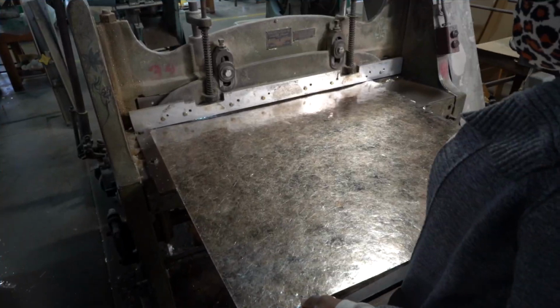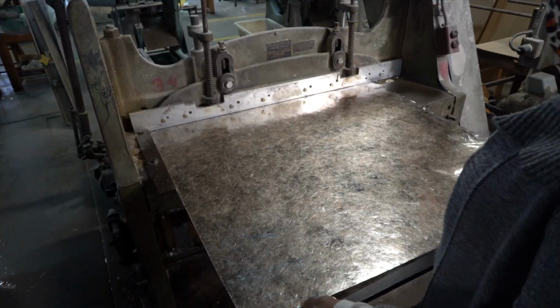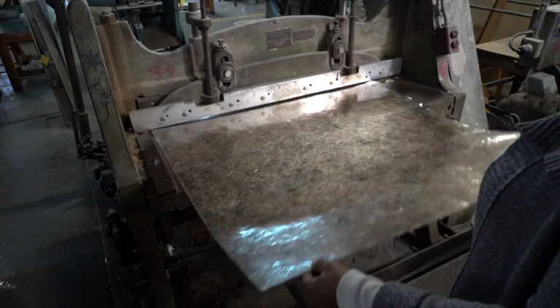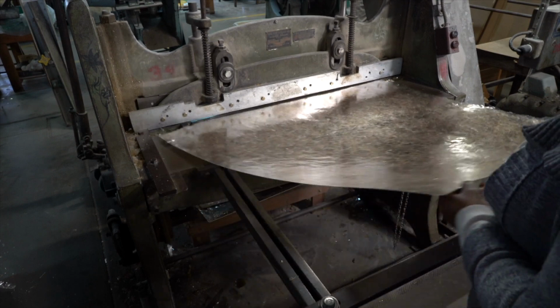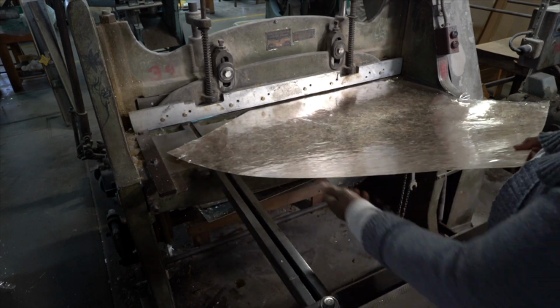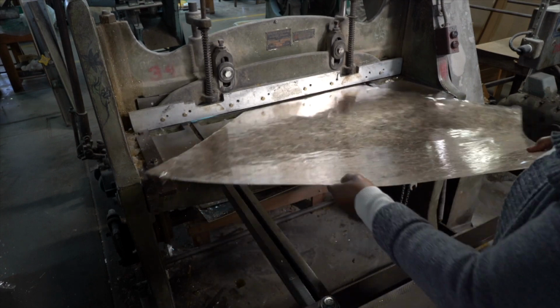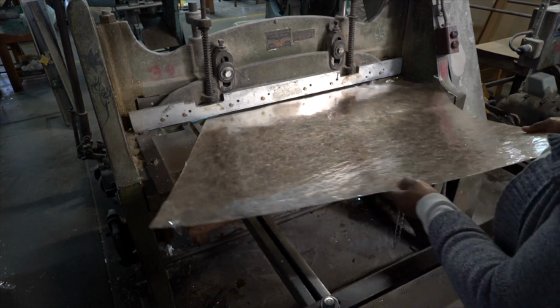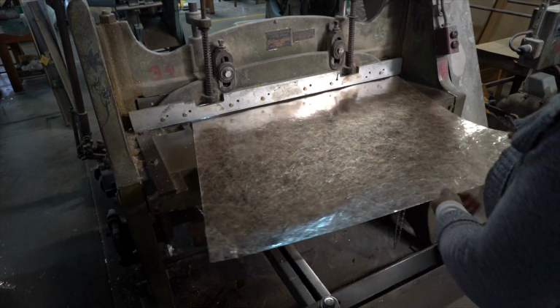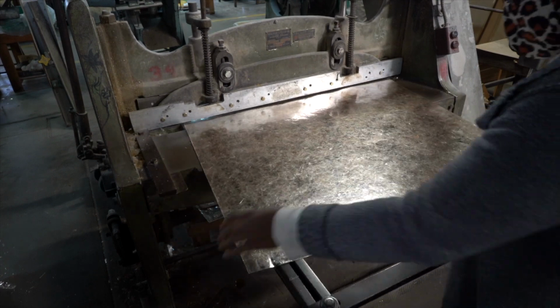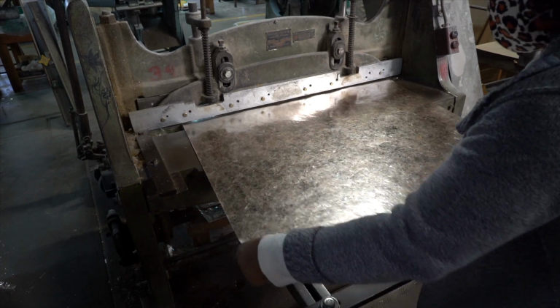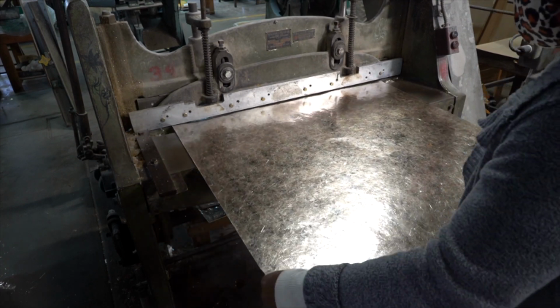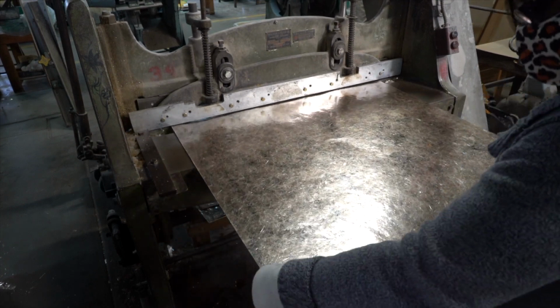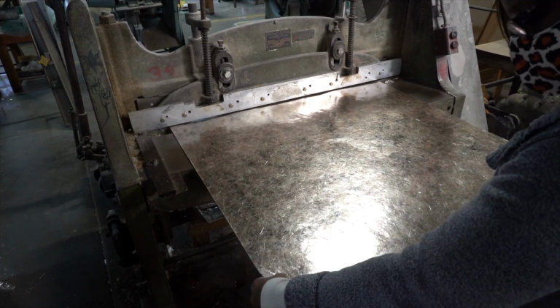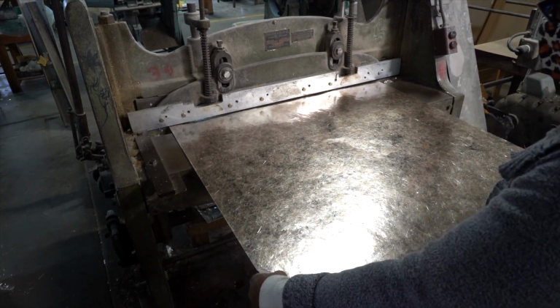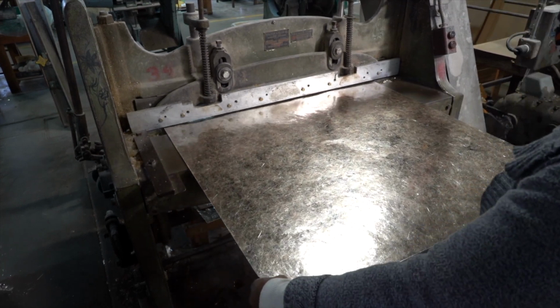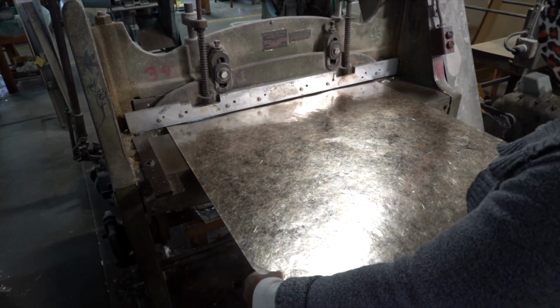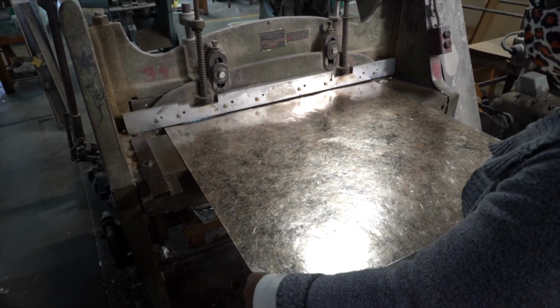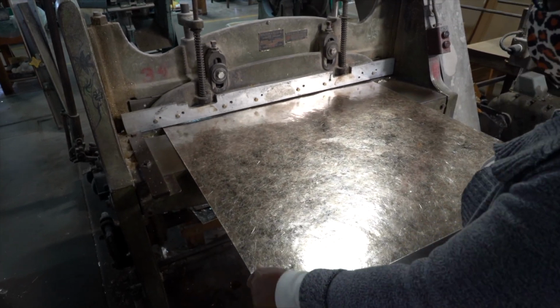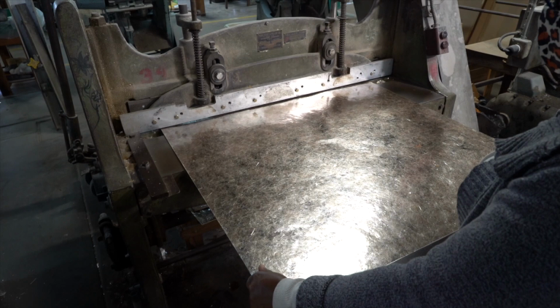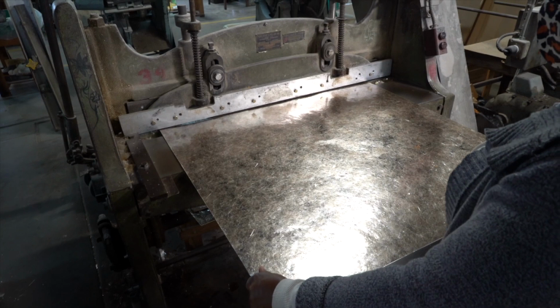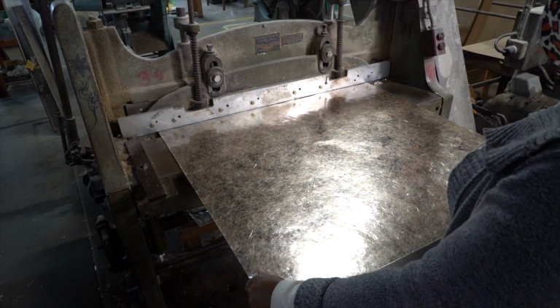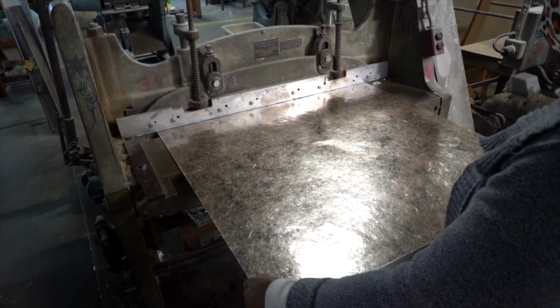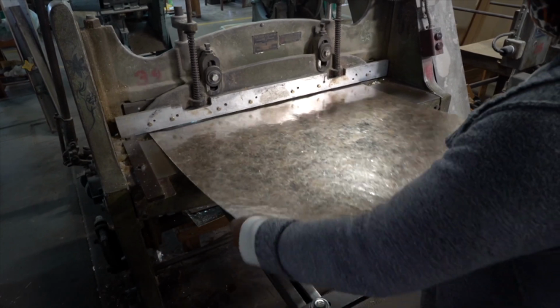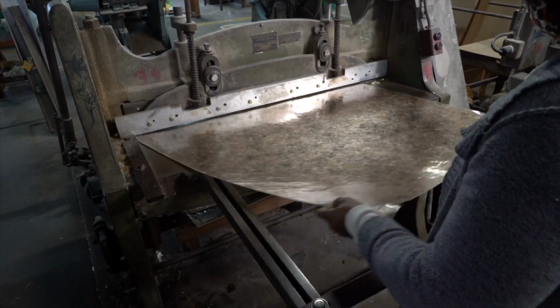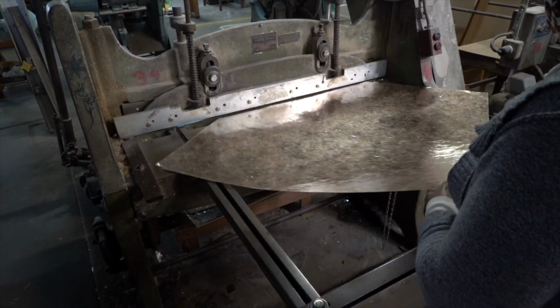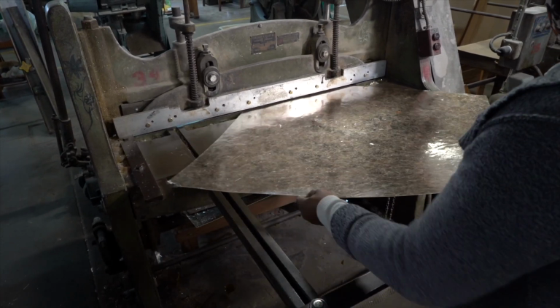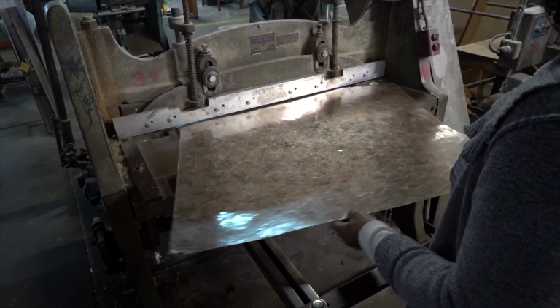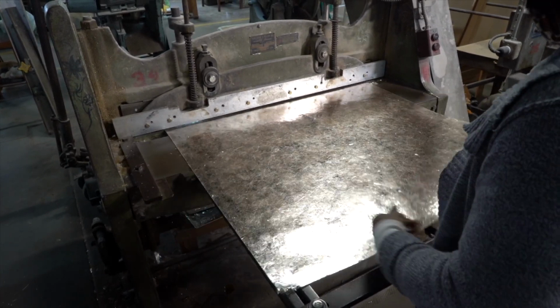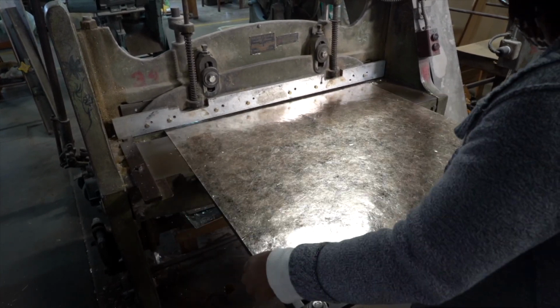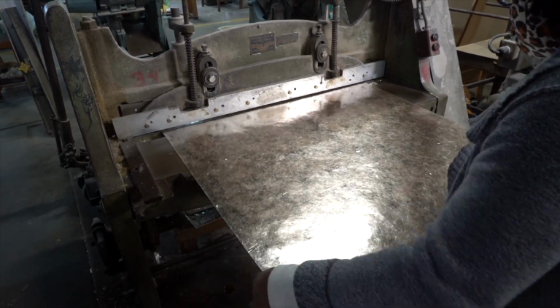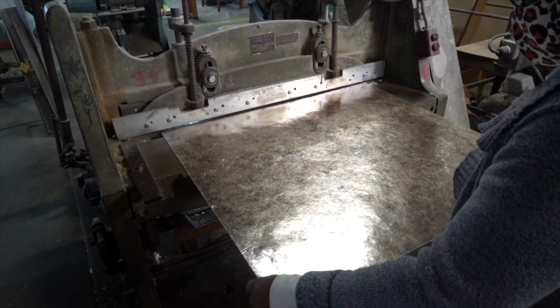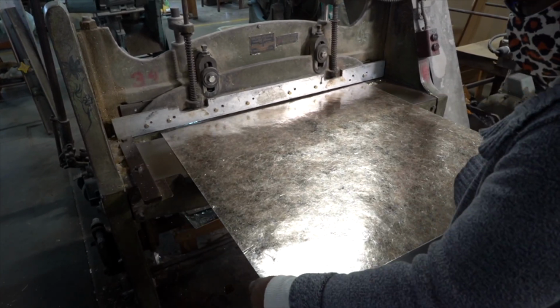Once the product is milled, it goes to the shear, where the edges are cleaned up and the product is then cut into either 36 by 36 inches or 18 by 36 inches.